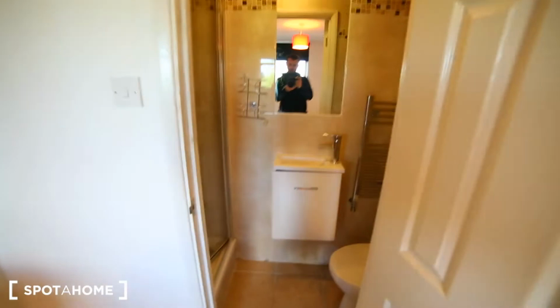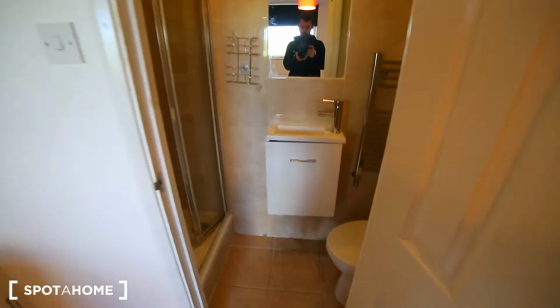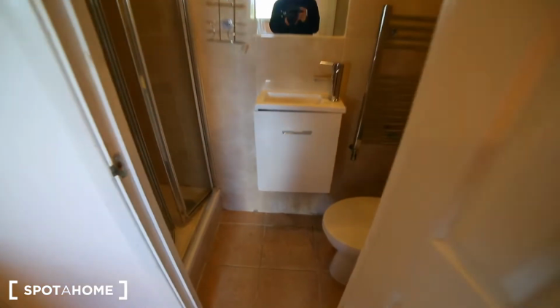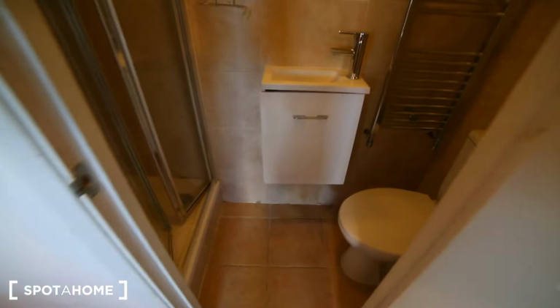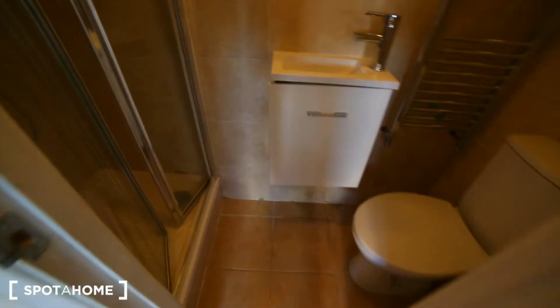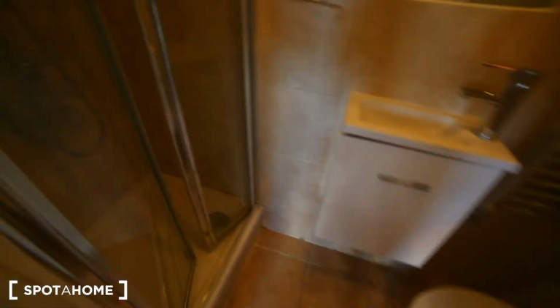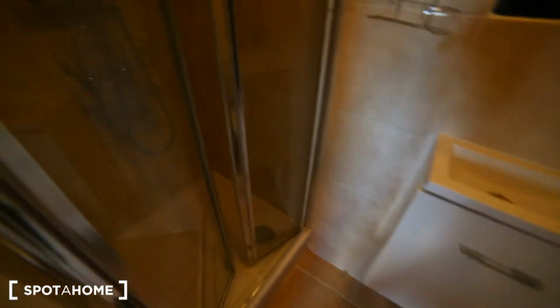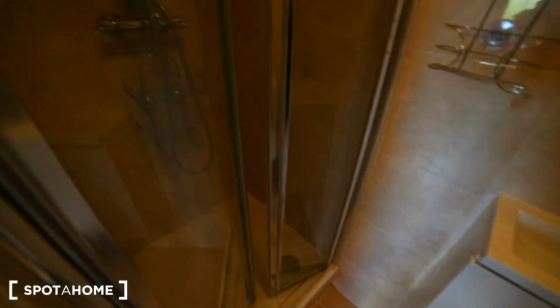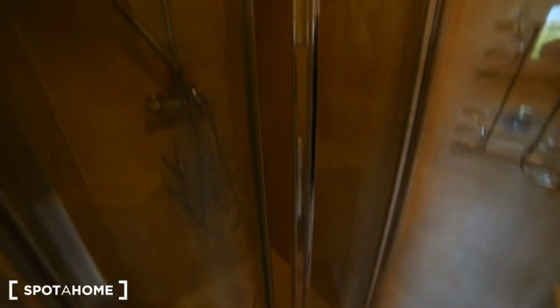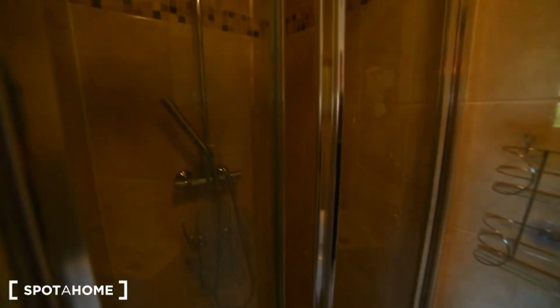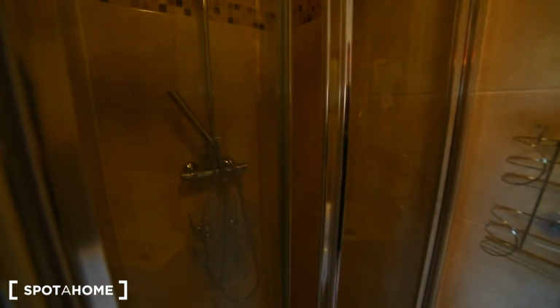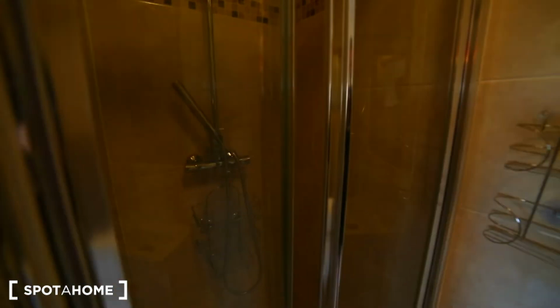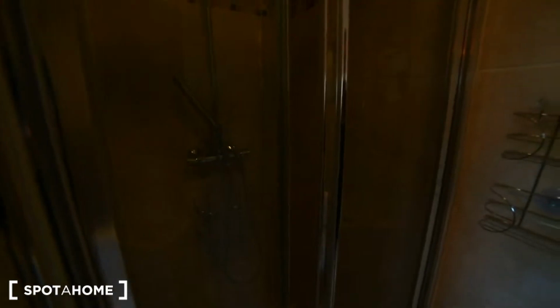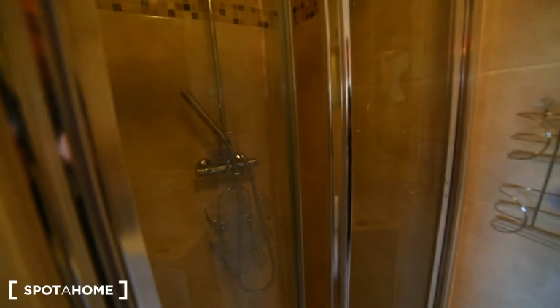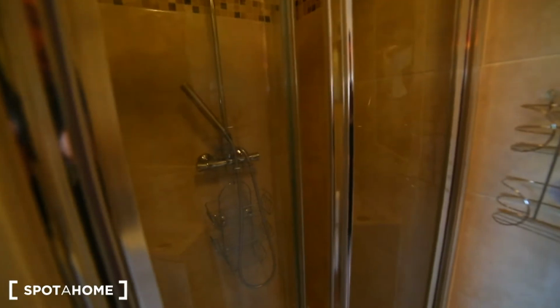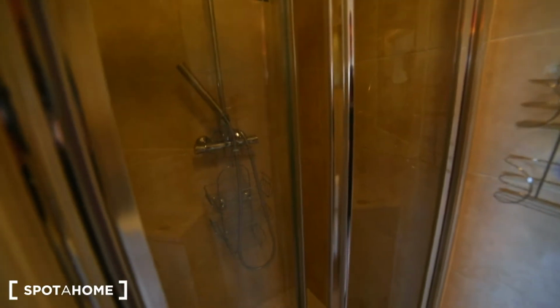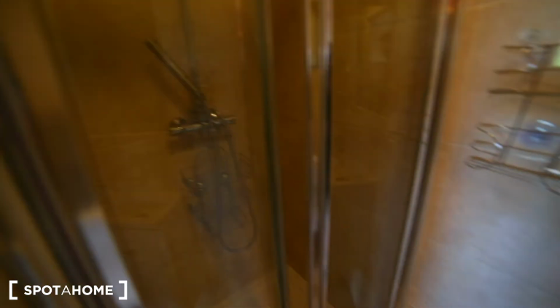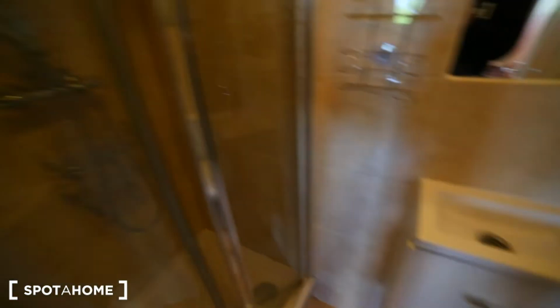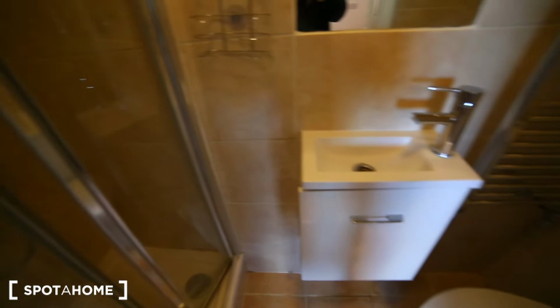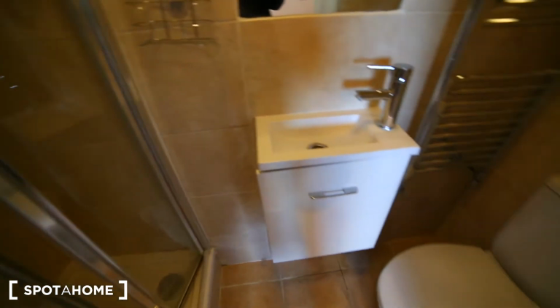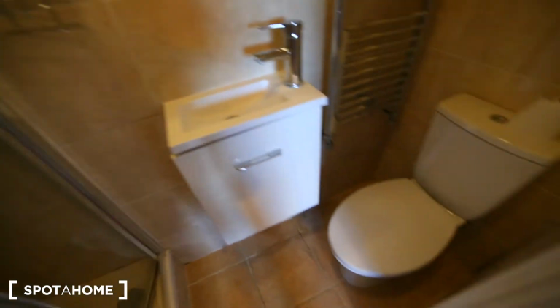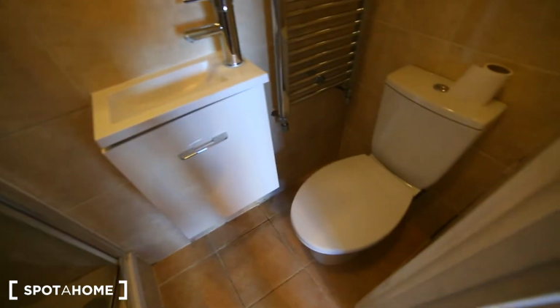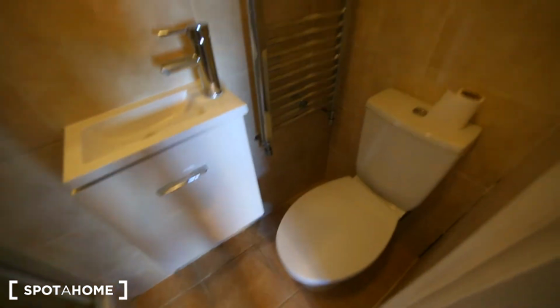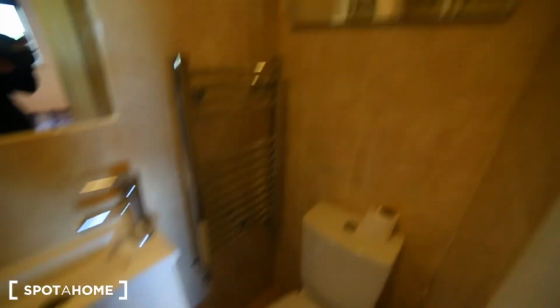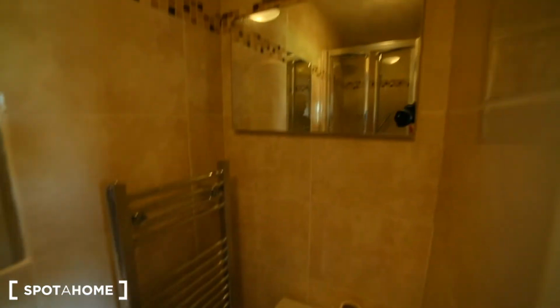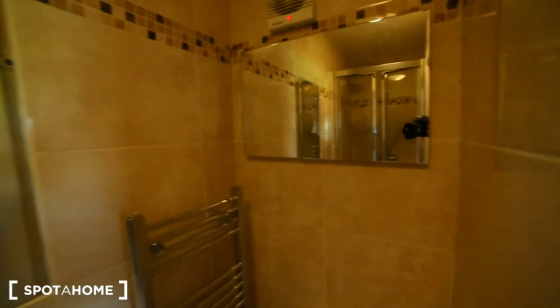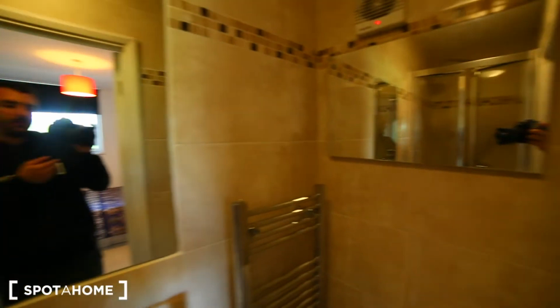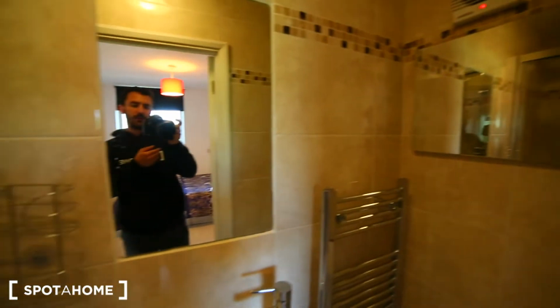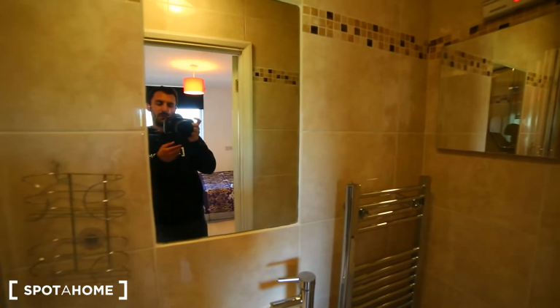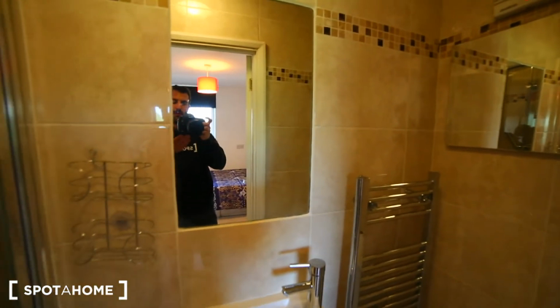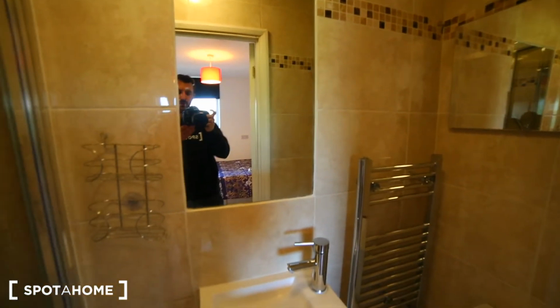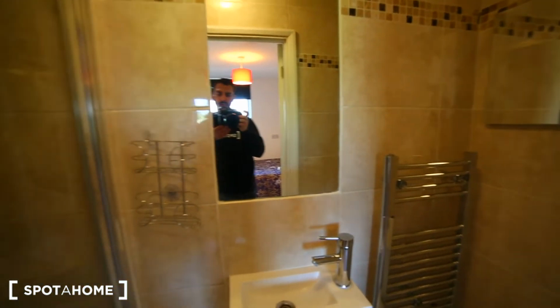In here we have the ensuite bathroom with a shower, the sink and the toilet and 2 mirrors.